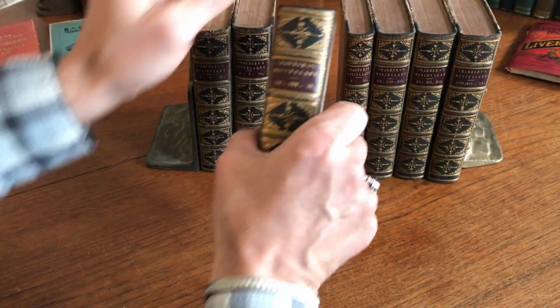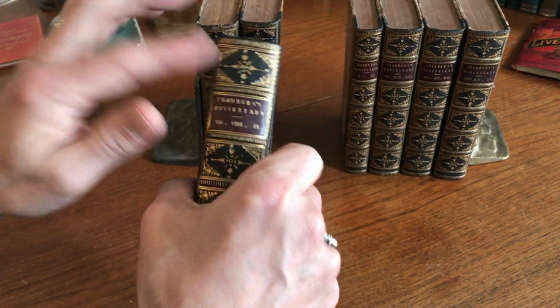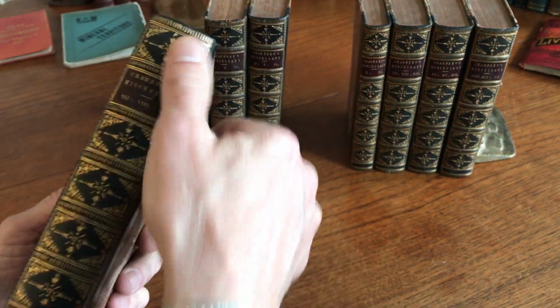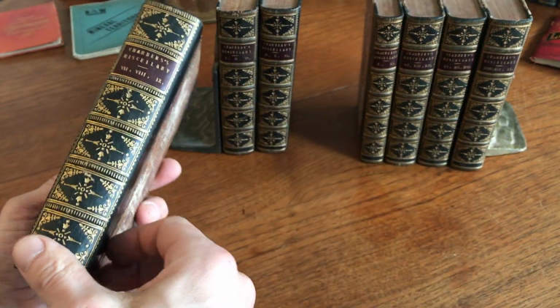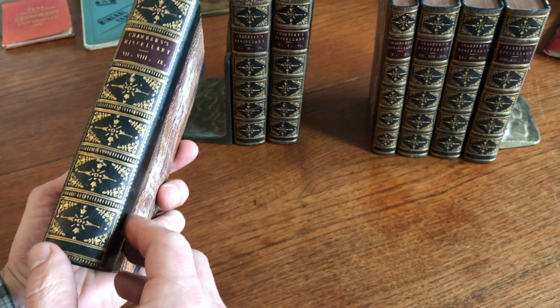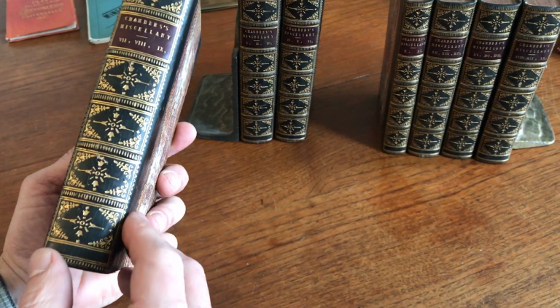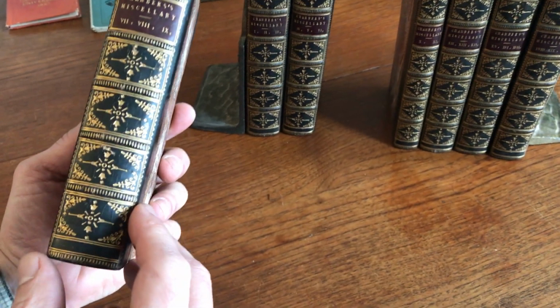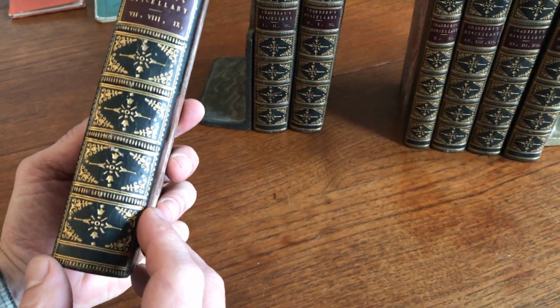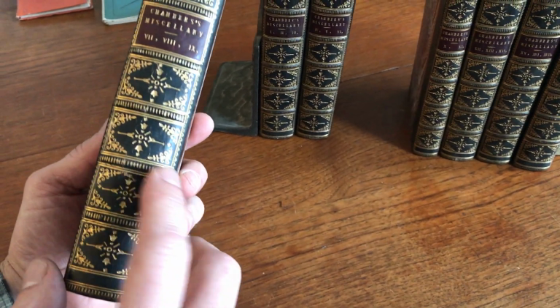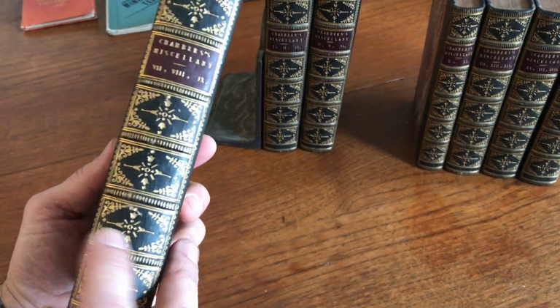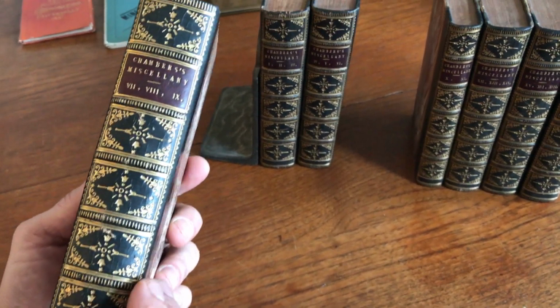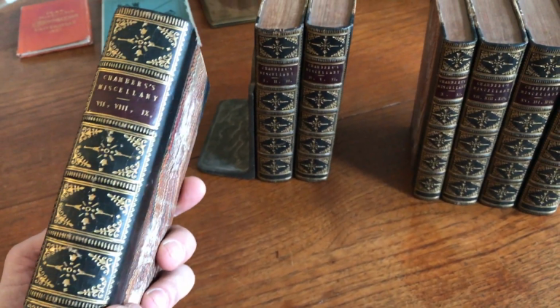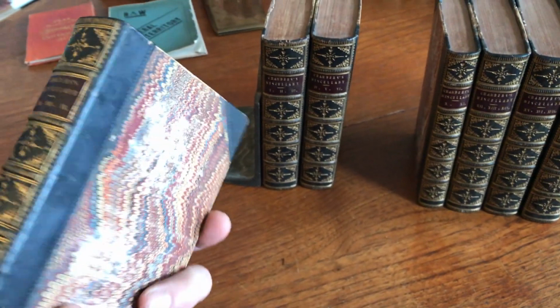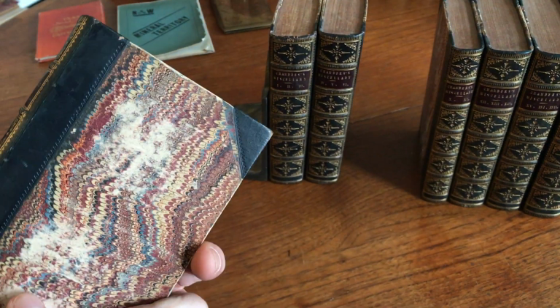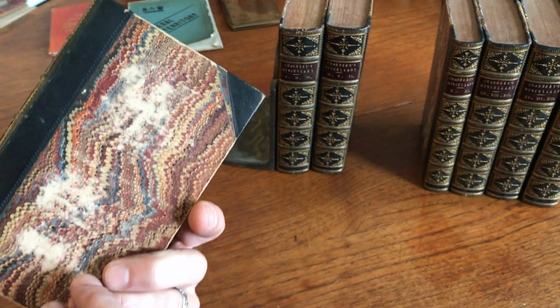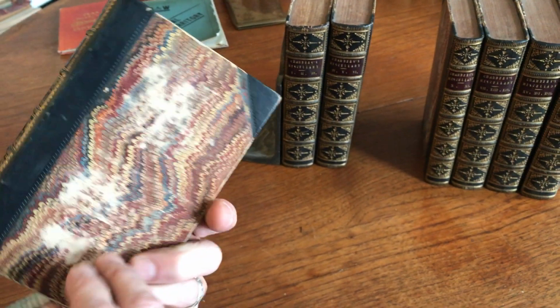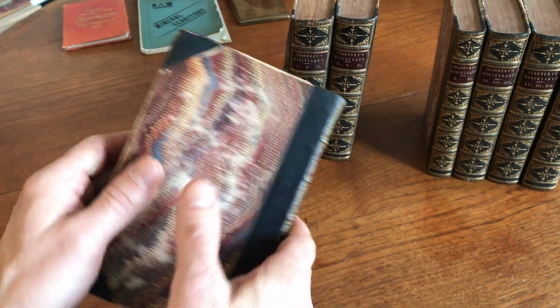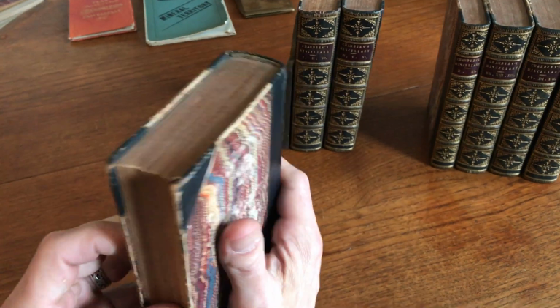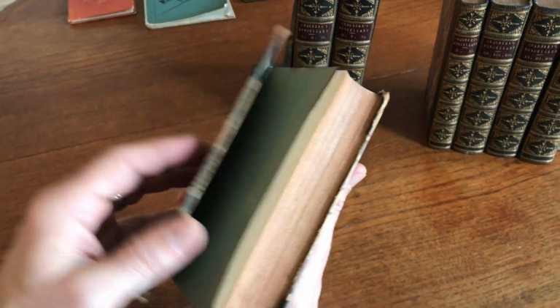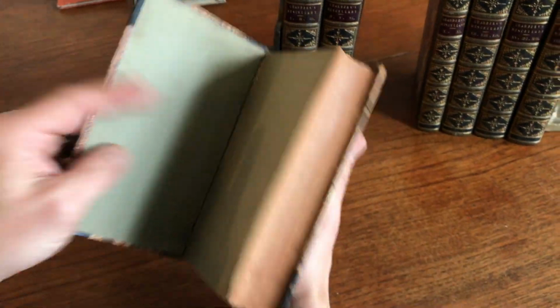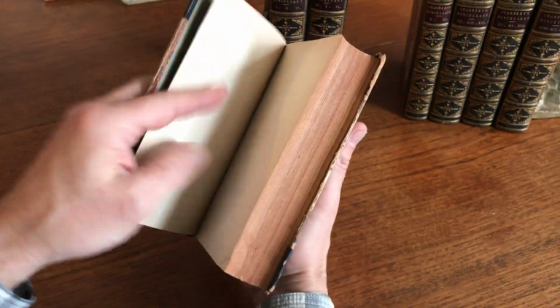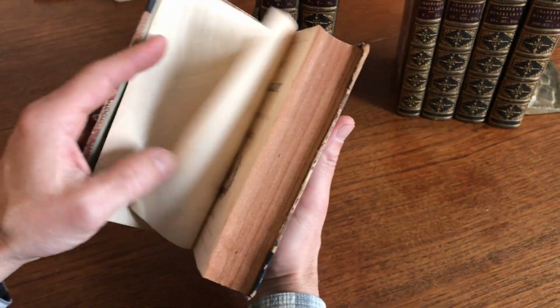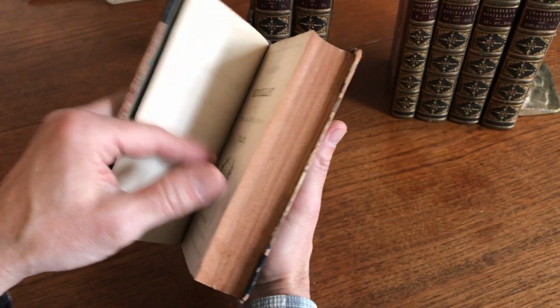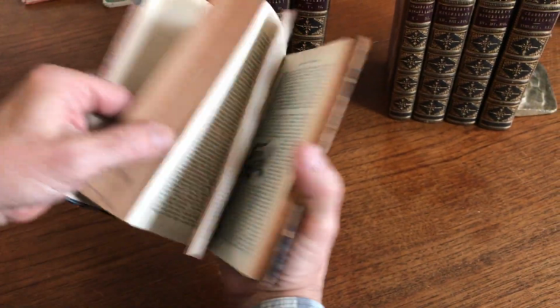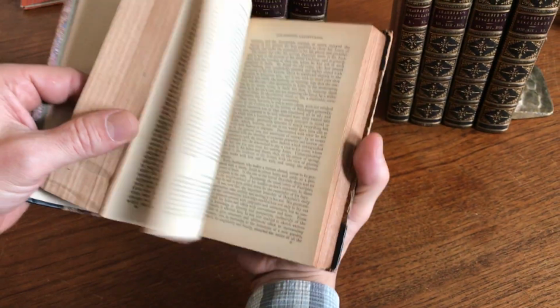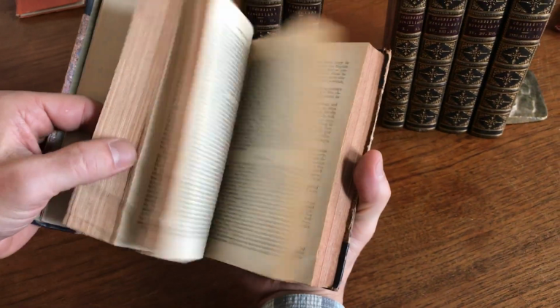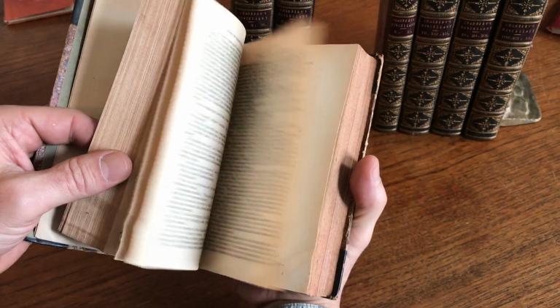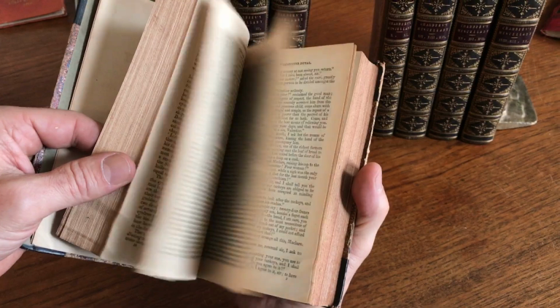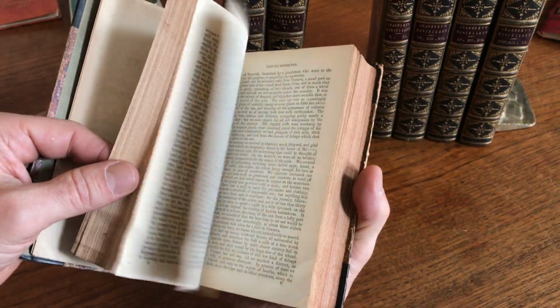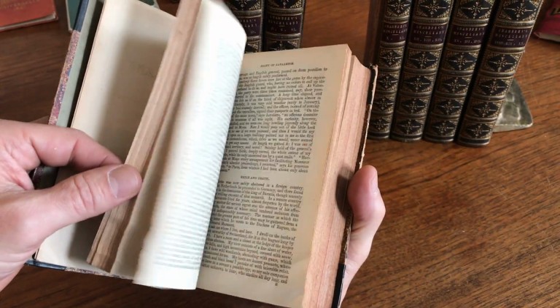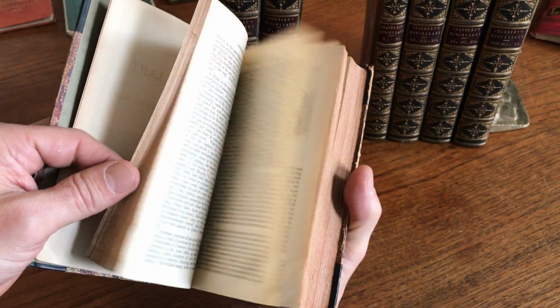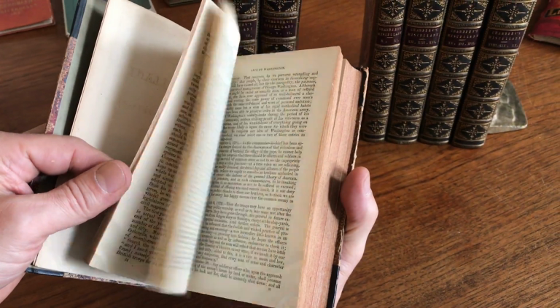These spines are all raised bands with ornately gilt stamped compartments, marbled boards, and they are period half leather.